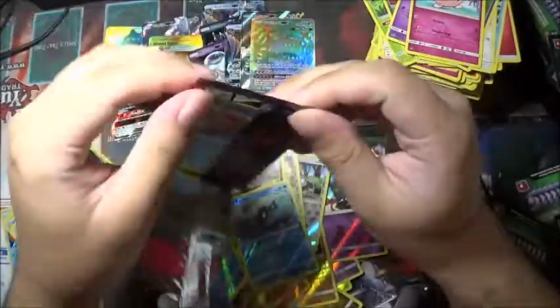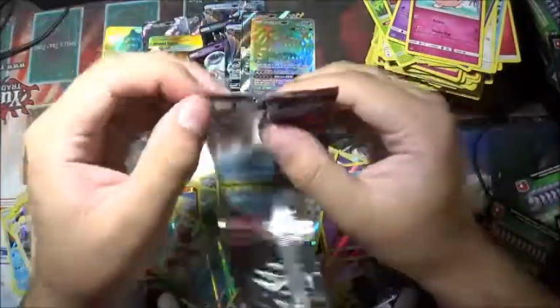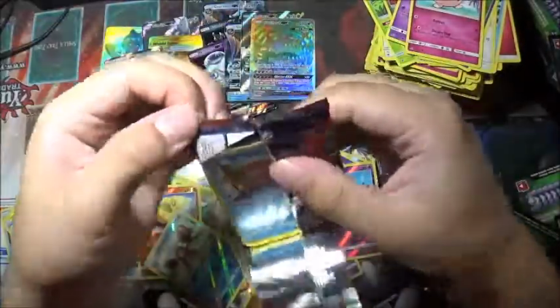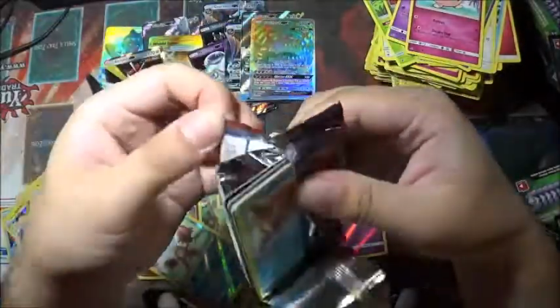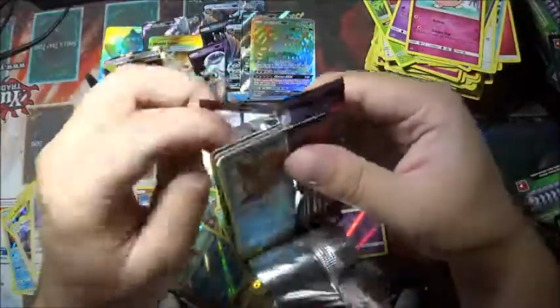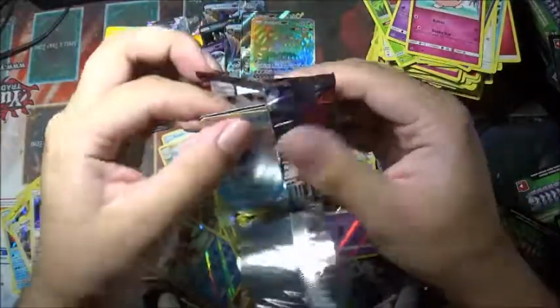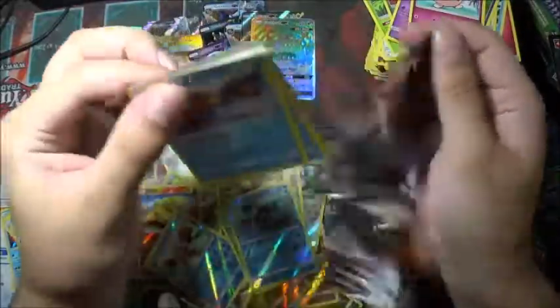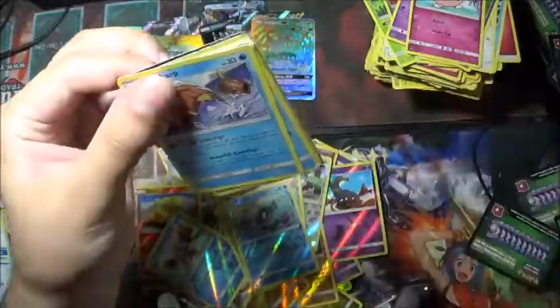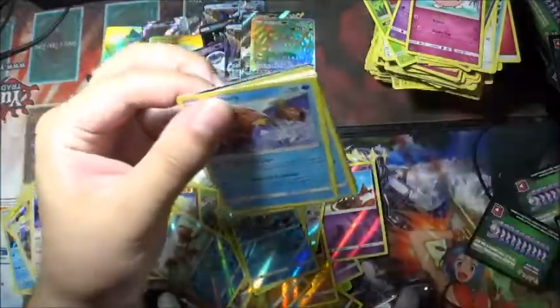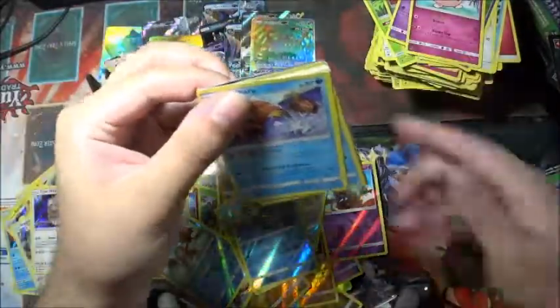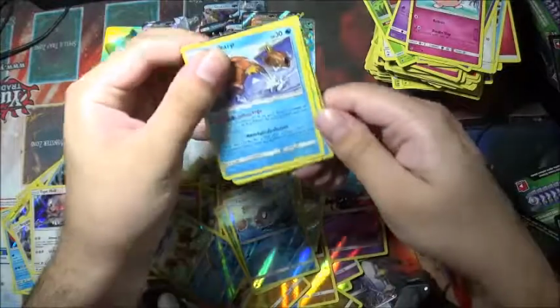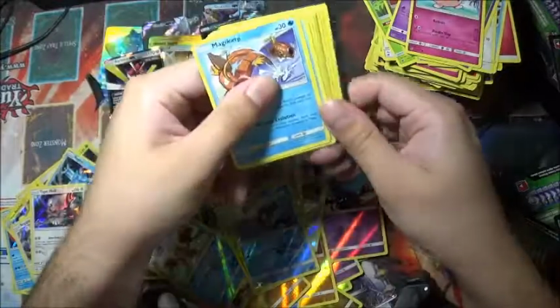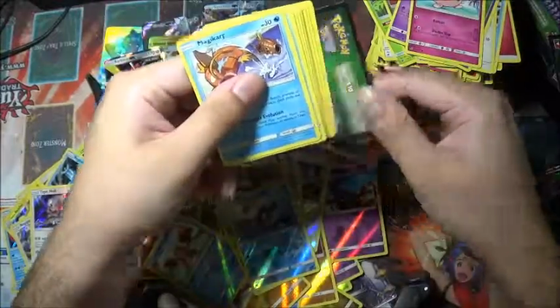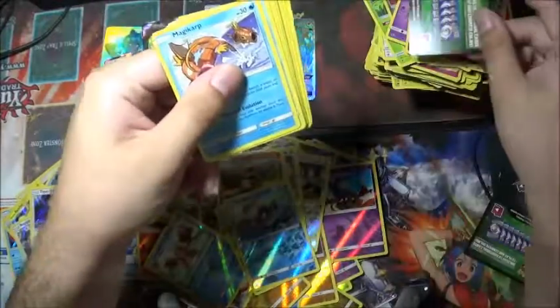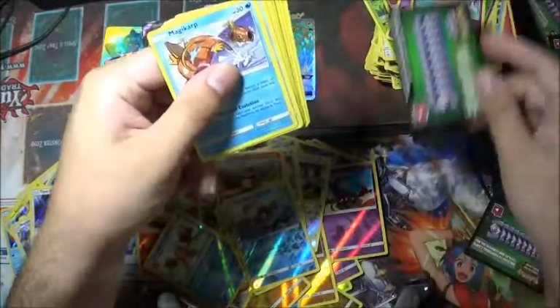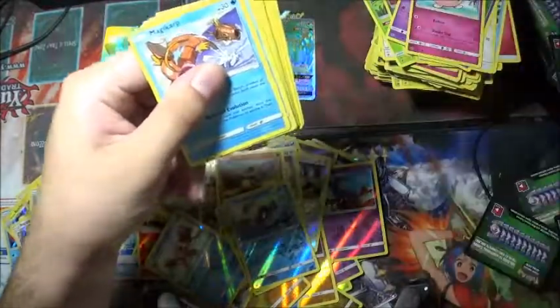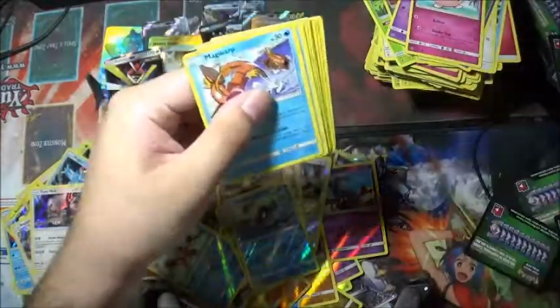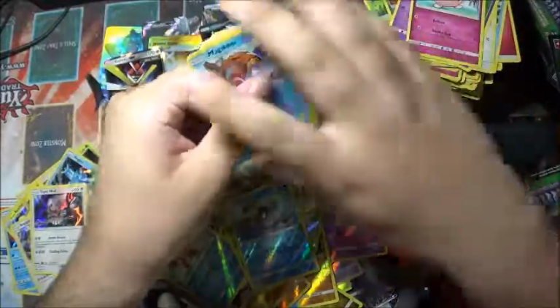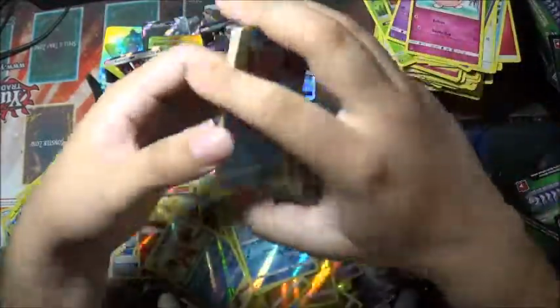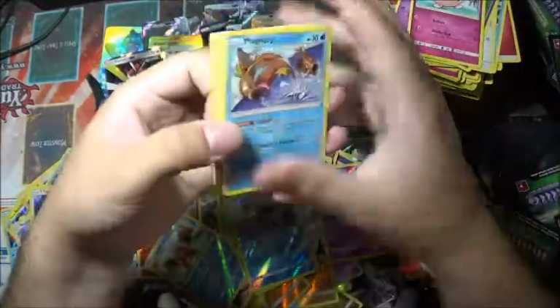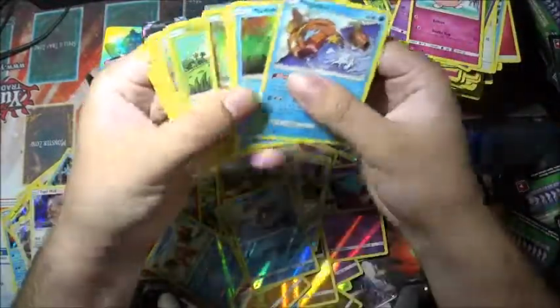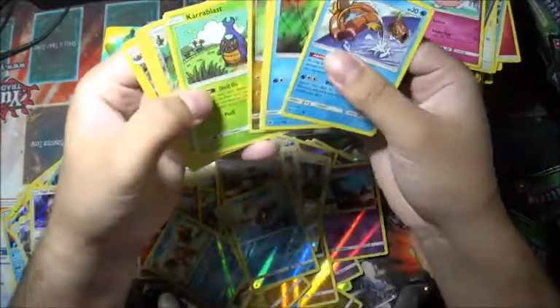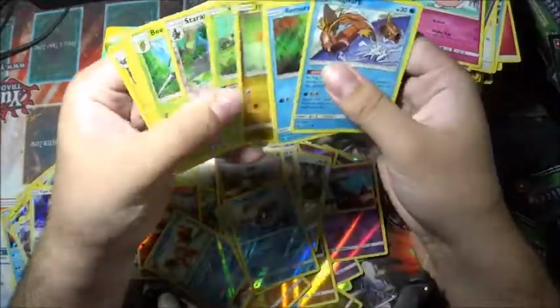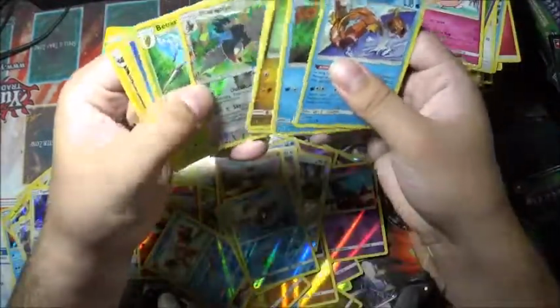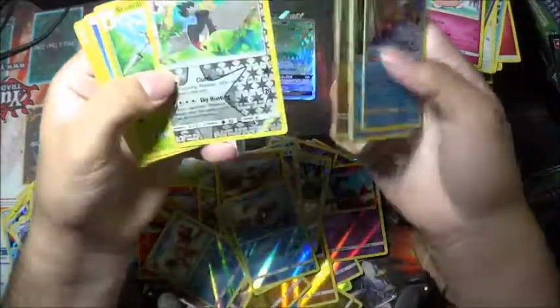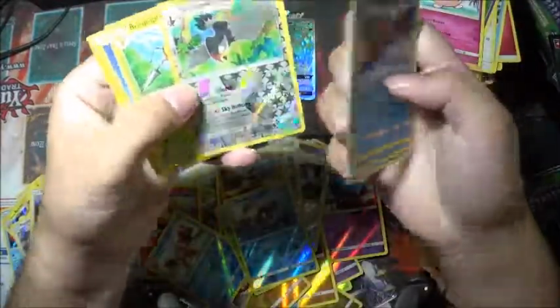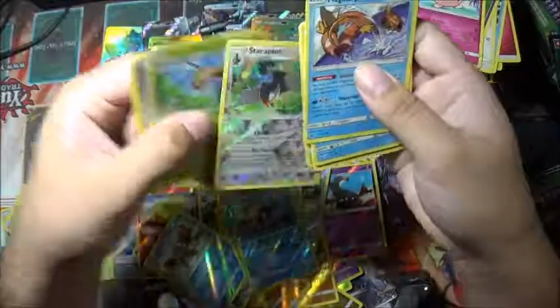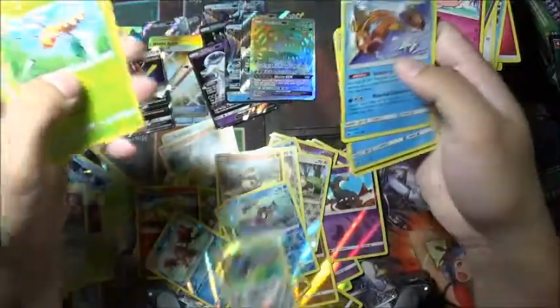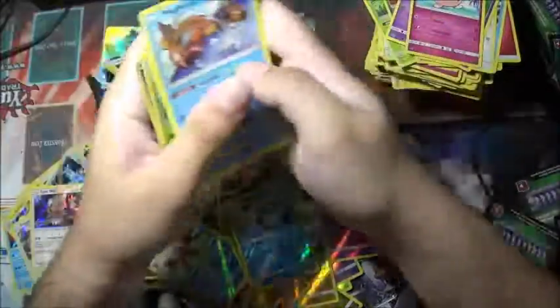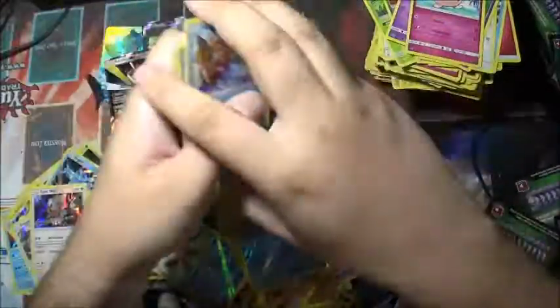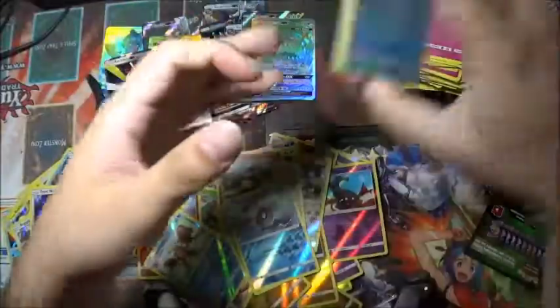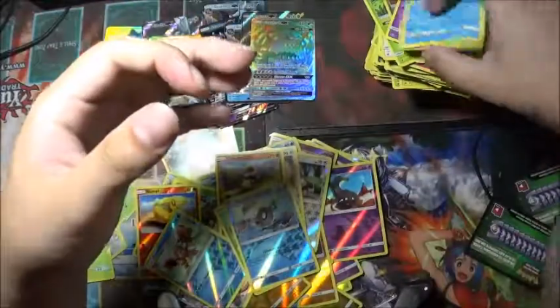Last pack of this two — alright, we got green. Boo, boo. Staraptor is the reverse holo.